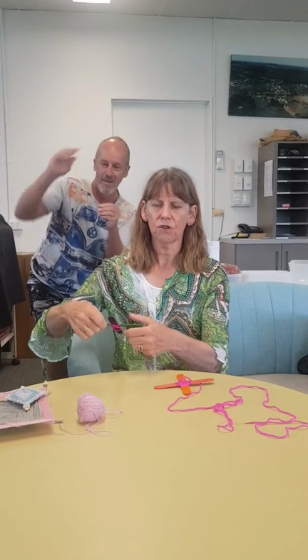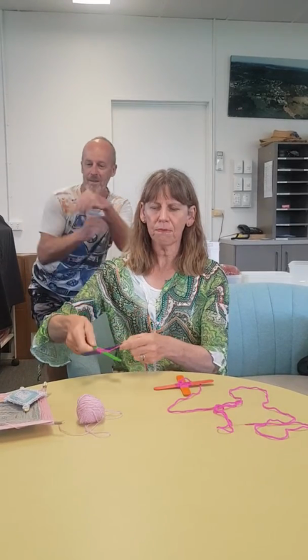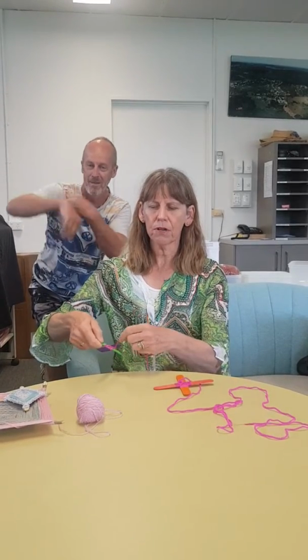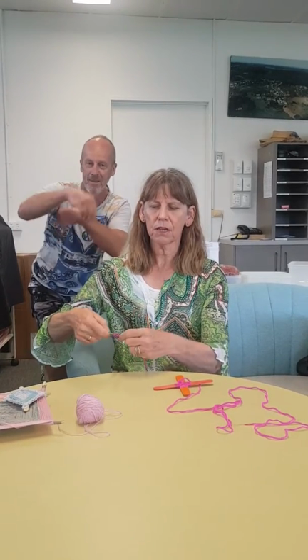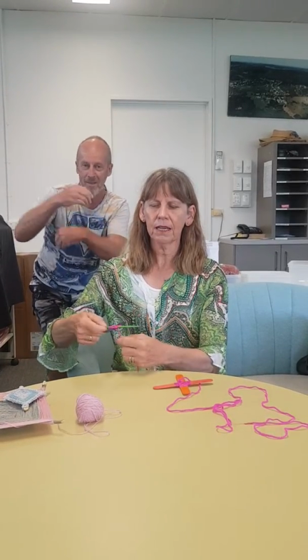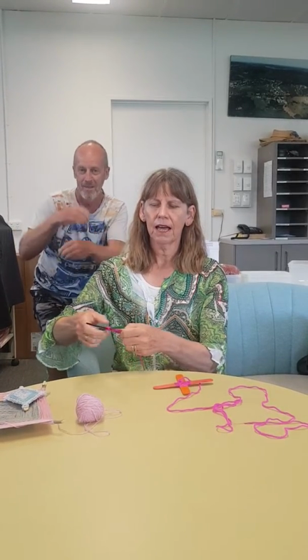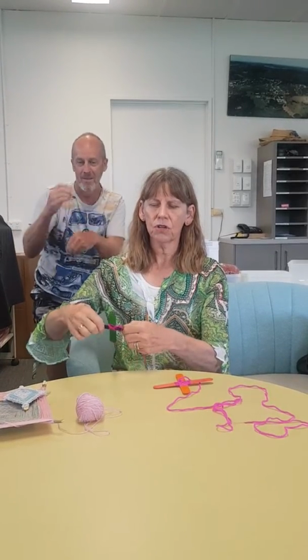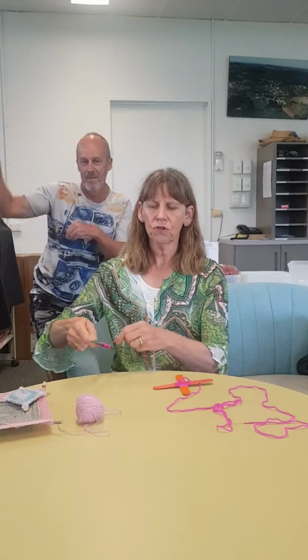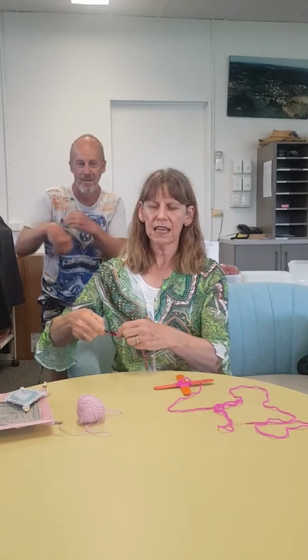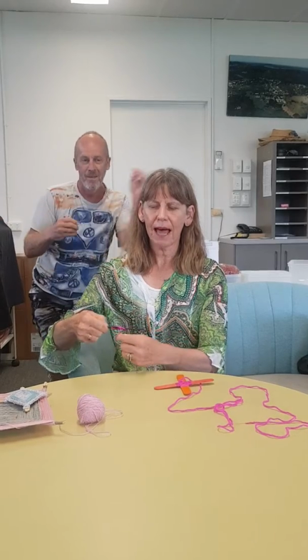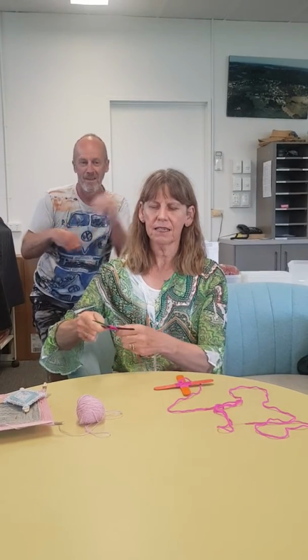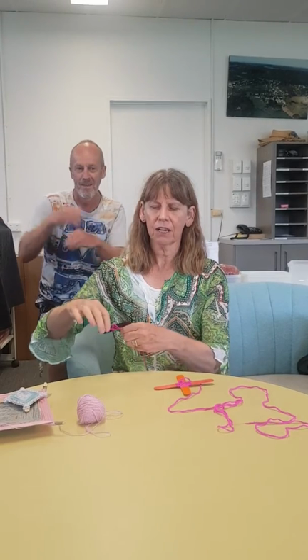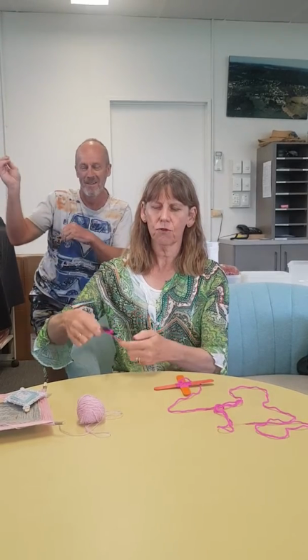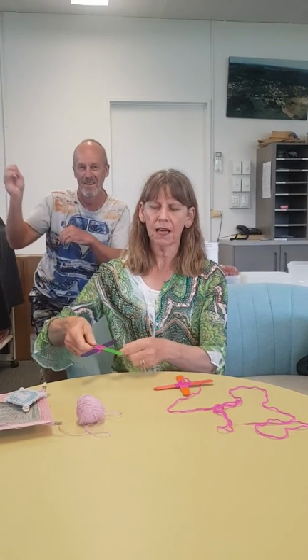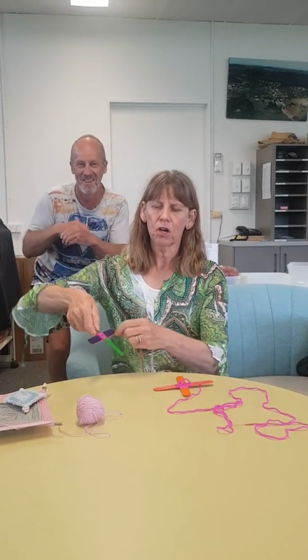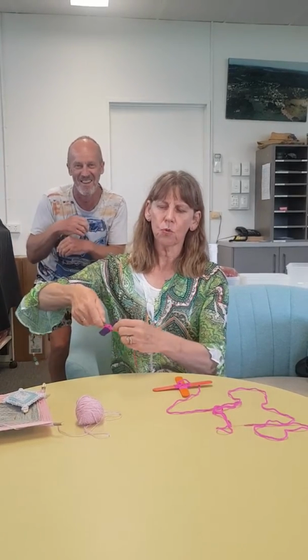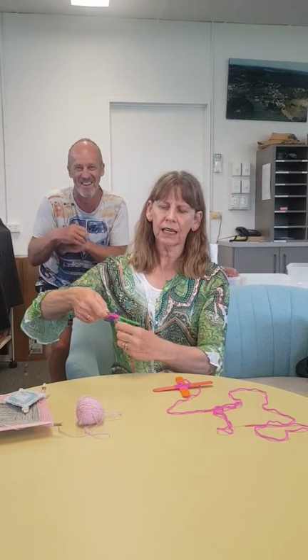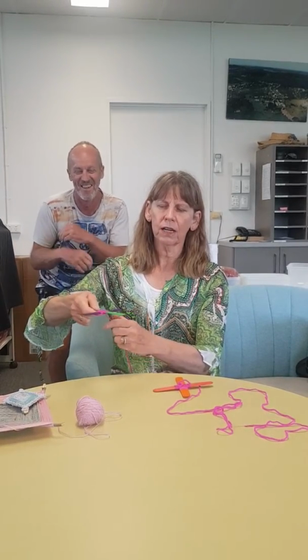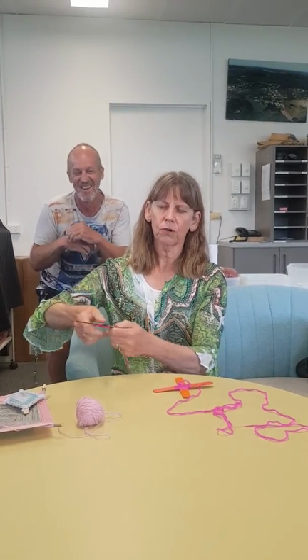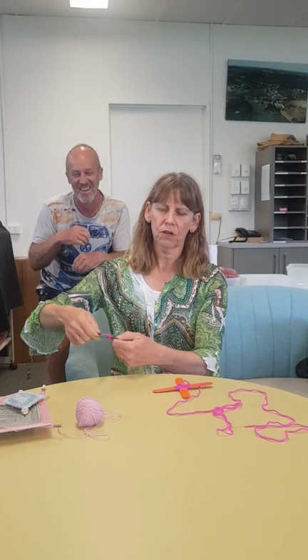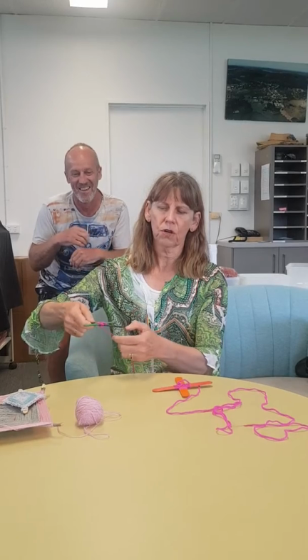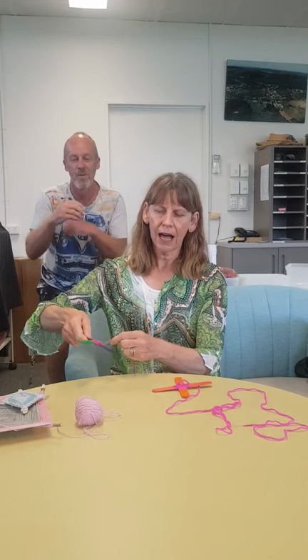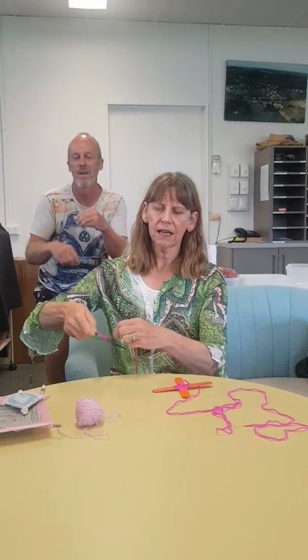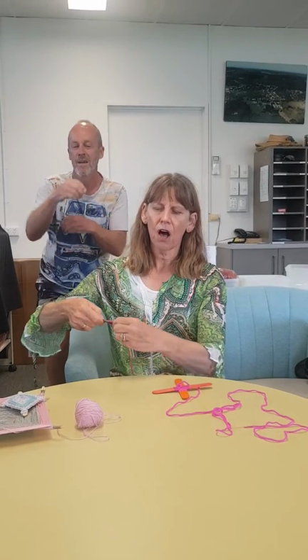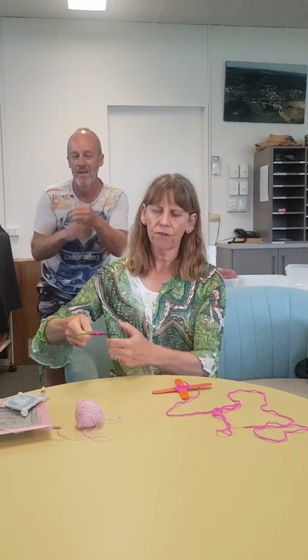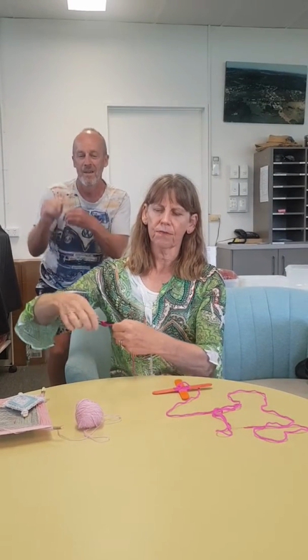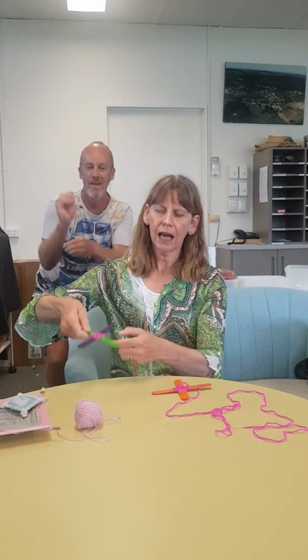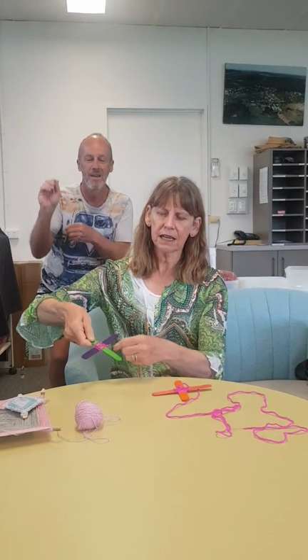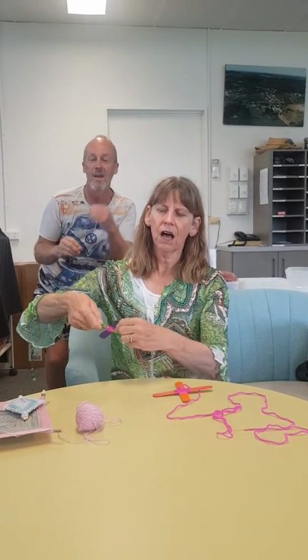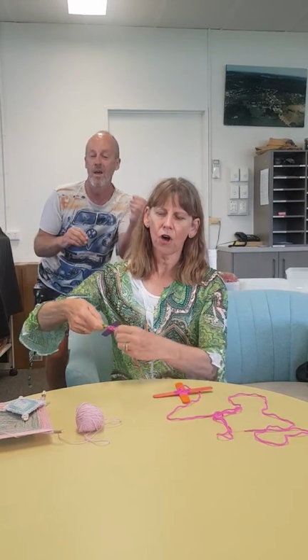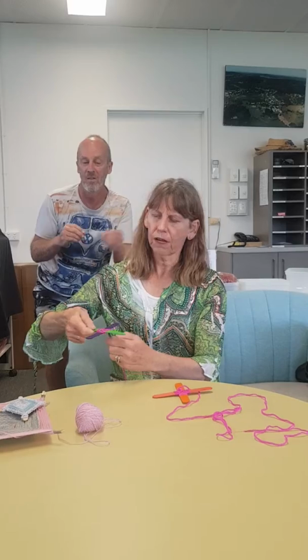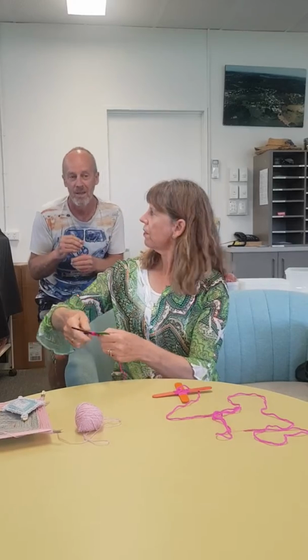You keep that process going until you see a pattern starting to form. See how I'm twirling one quarter as I go — under, over, under, over.